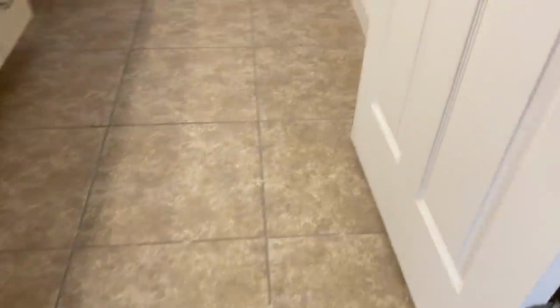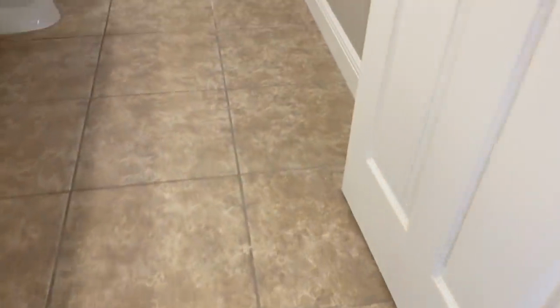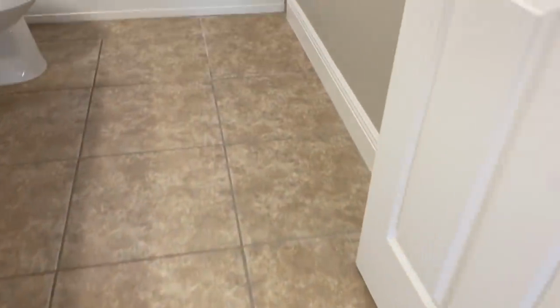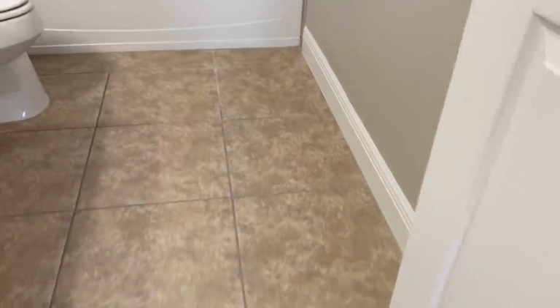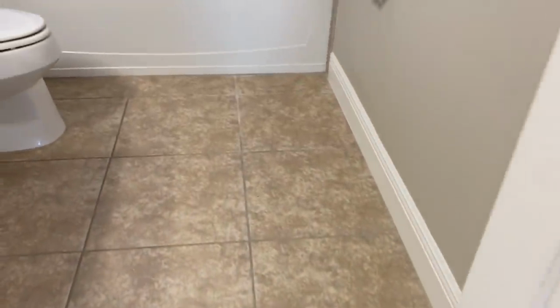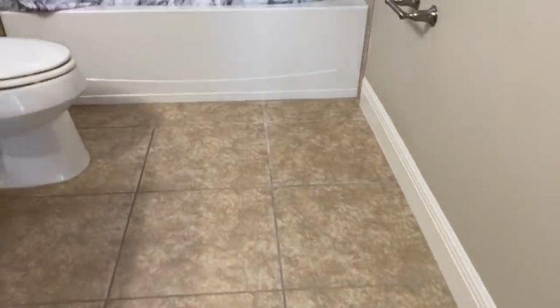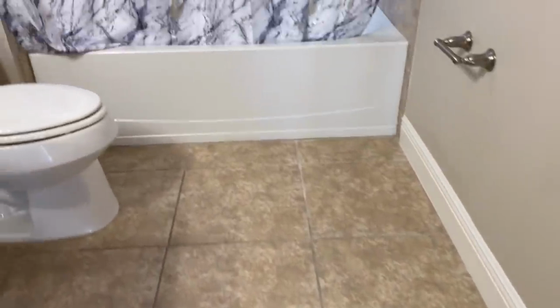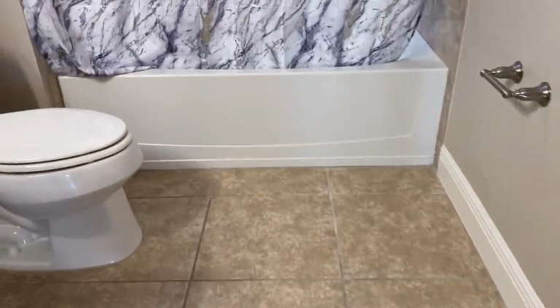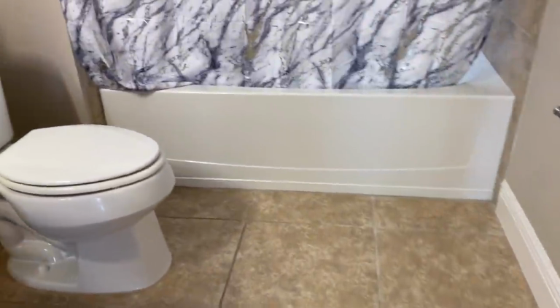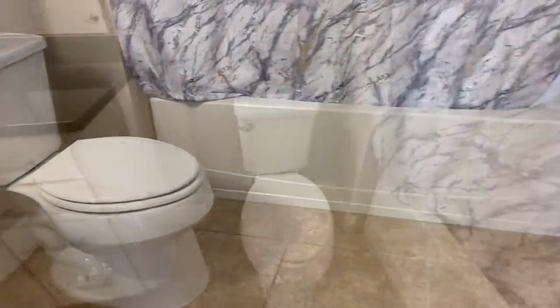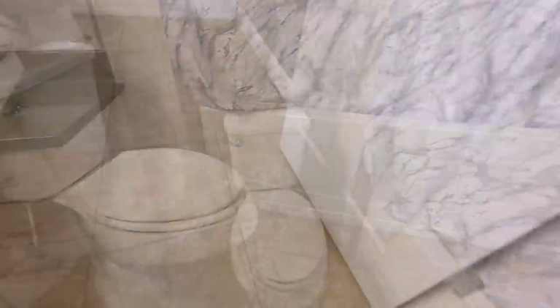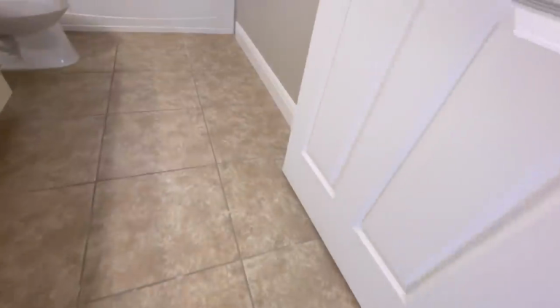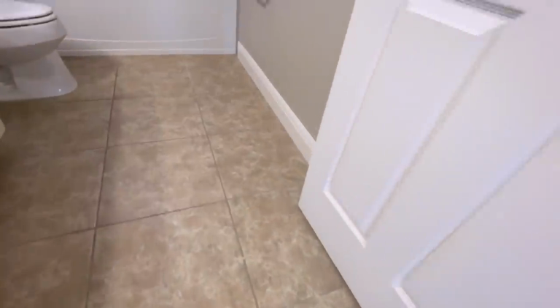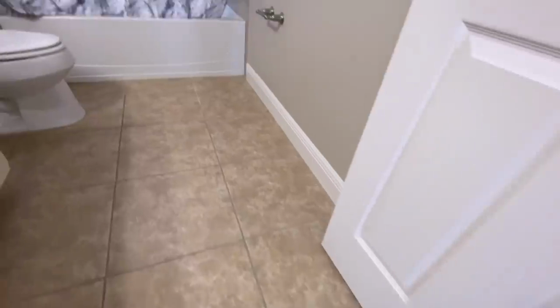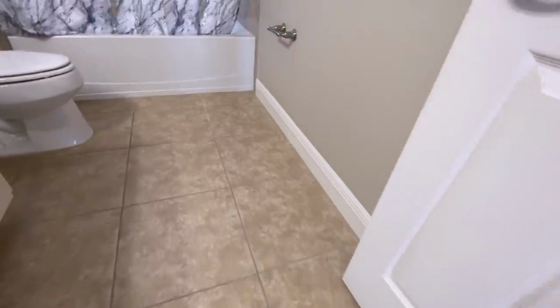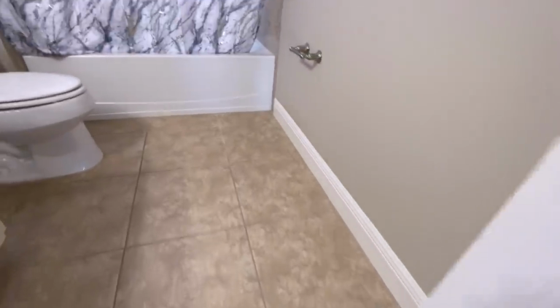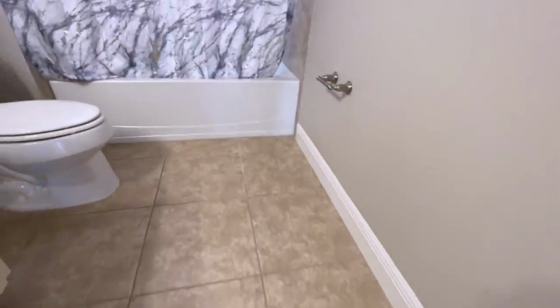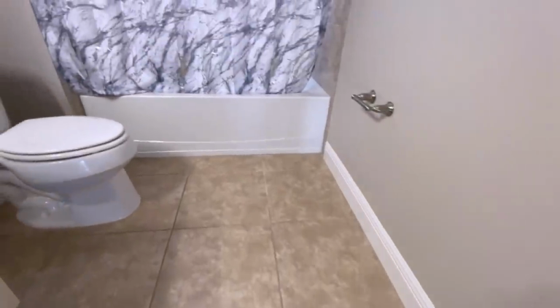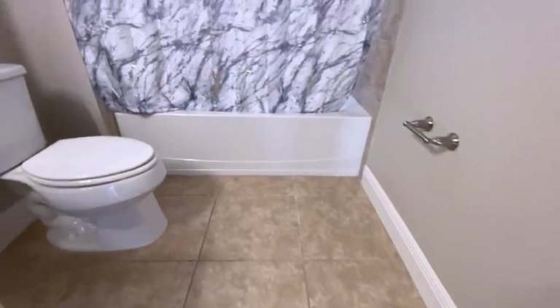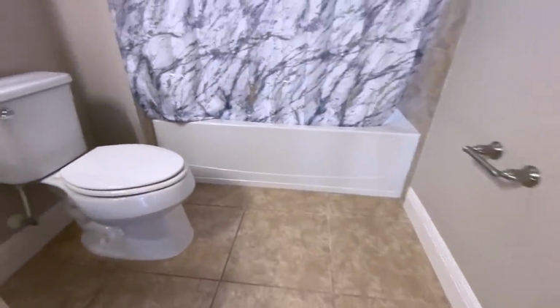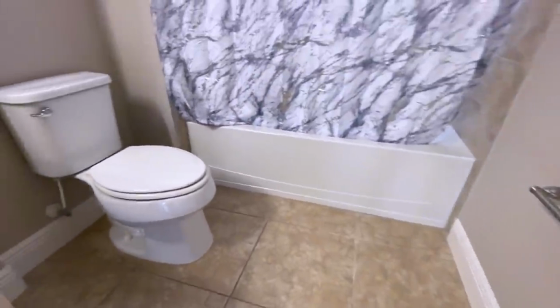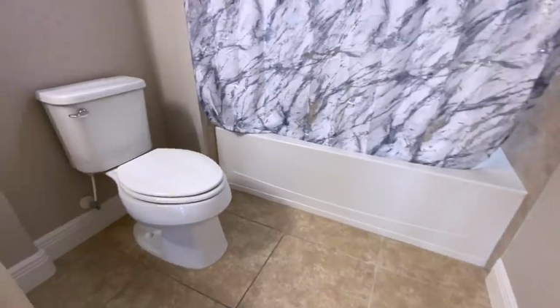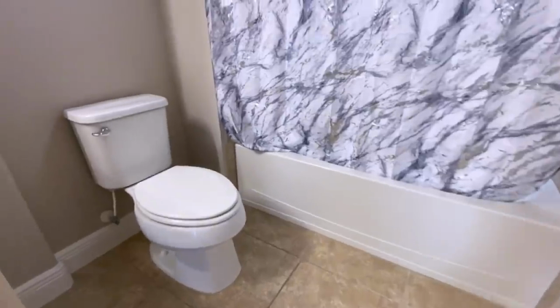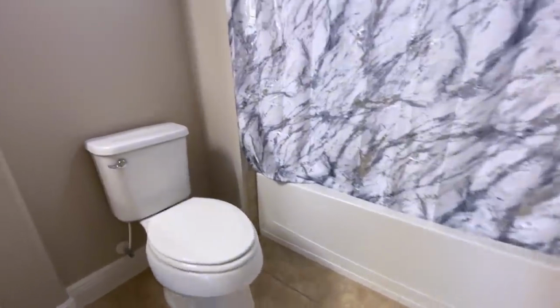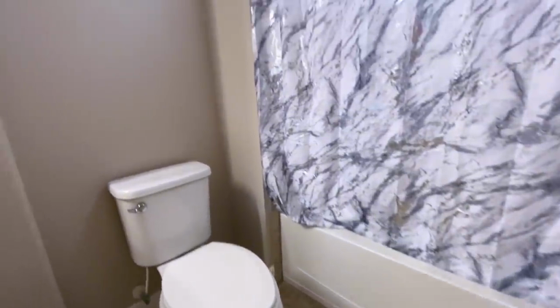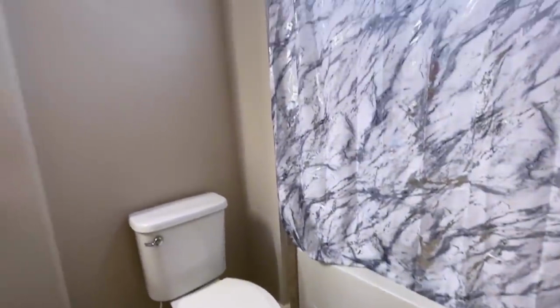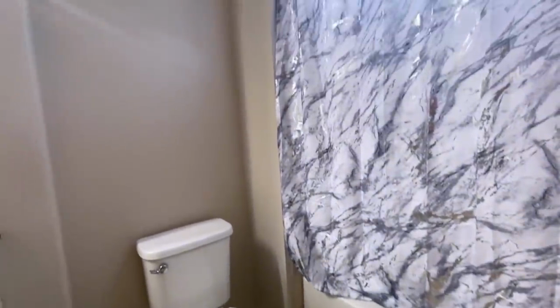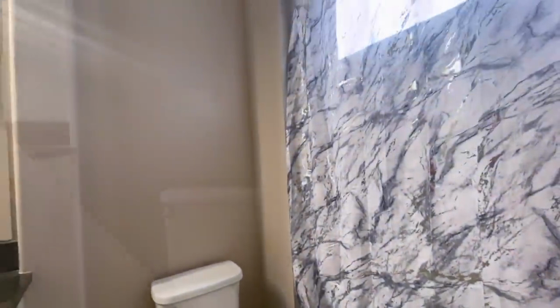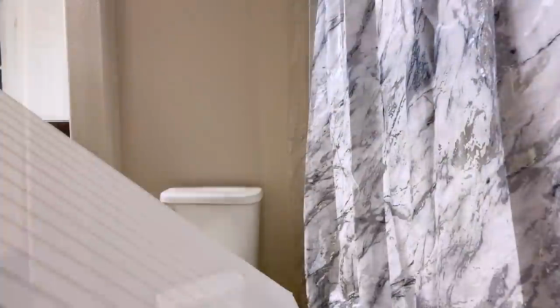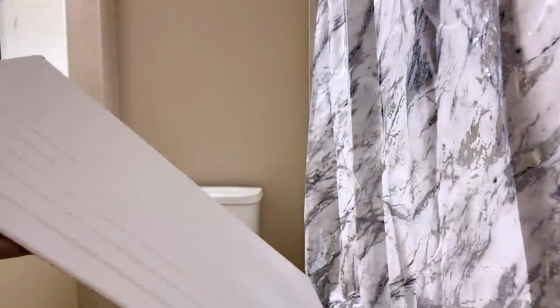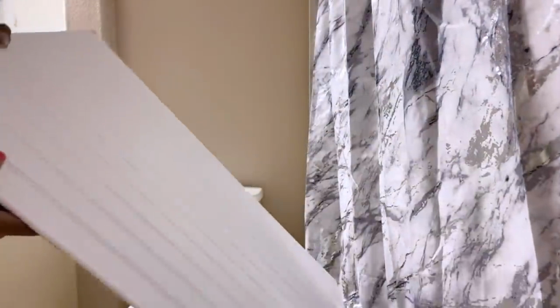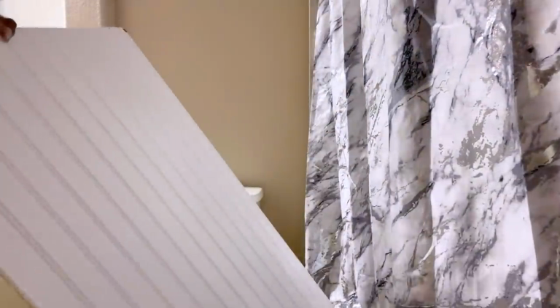Hey guys, Udificentials here. For today's video I'm going to be working on this bathroom, and I'll be starting with the wall right here. I'll be covering the lower part with this board.